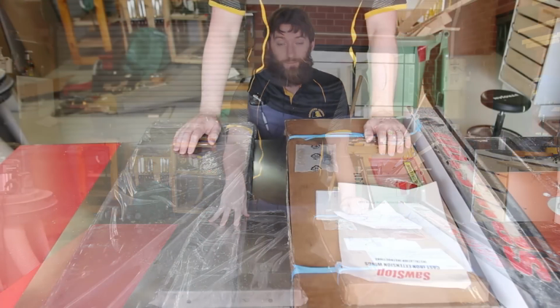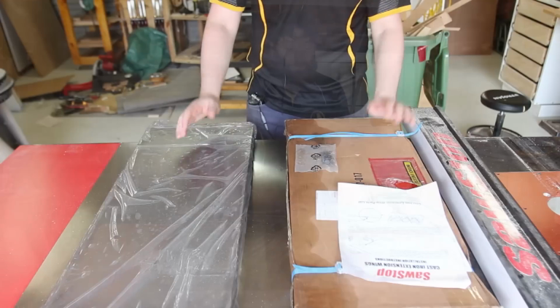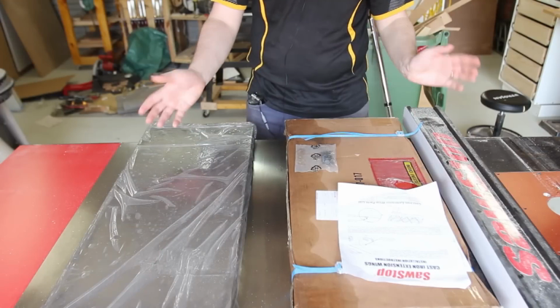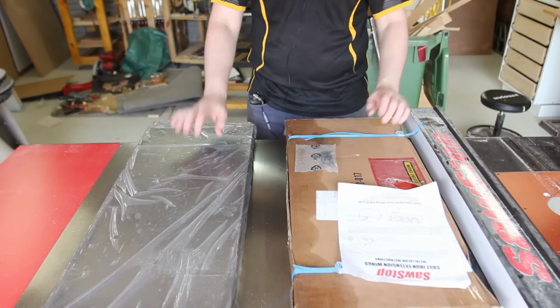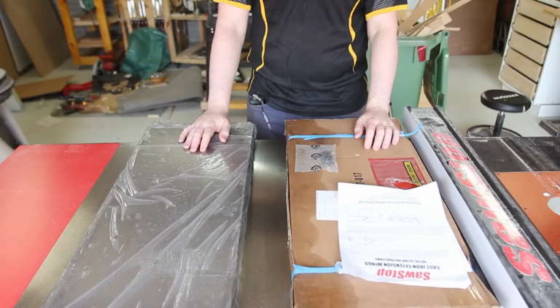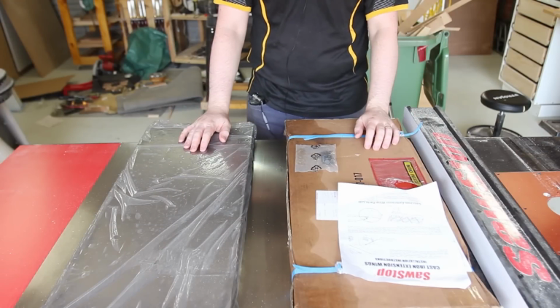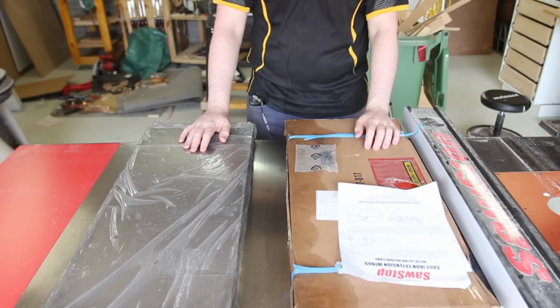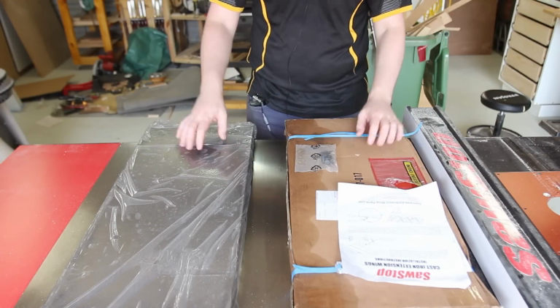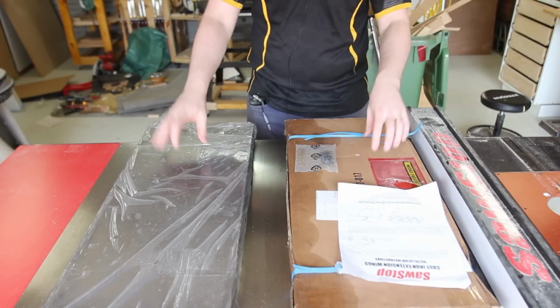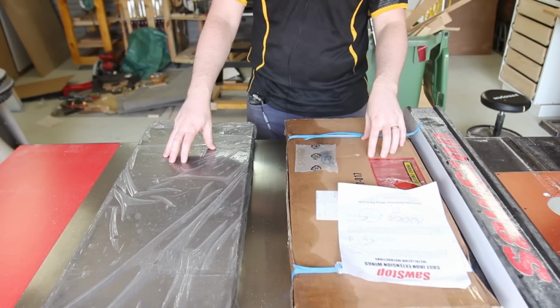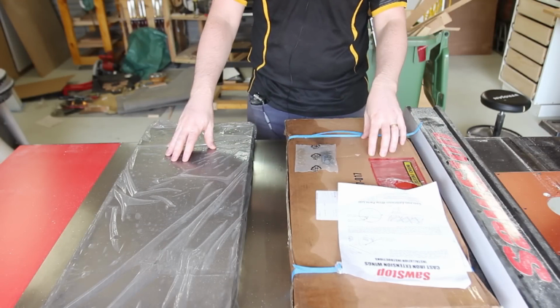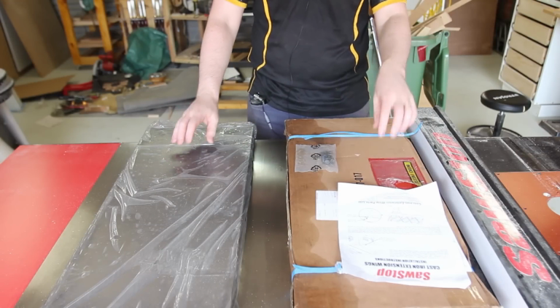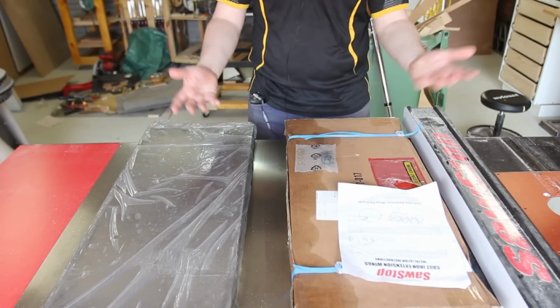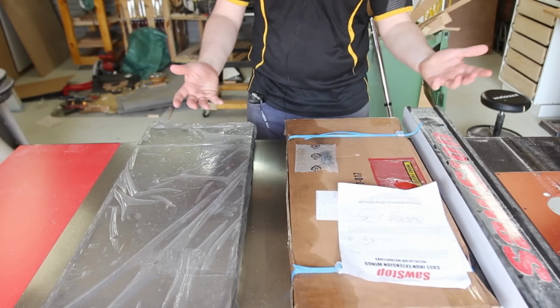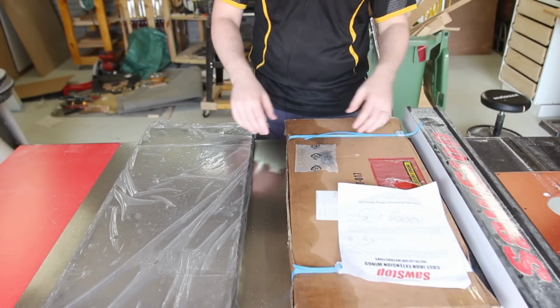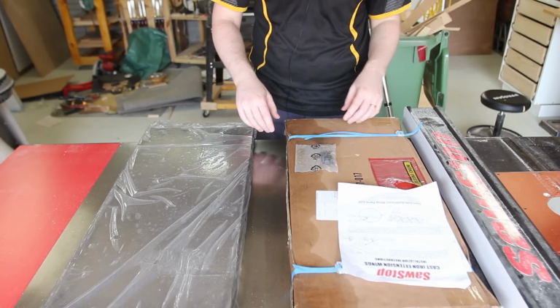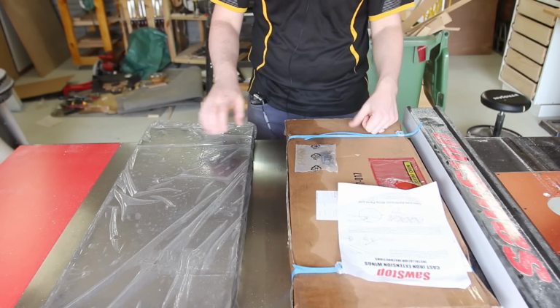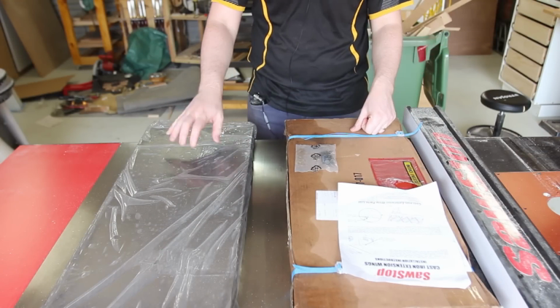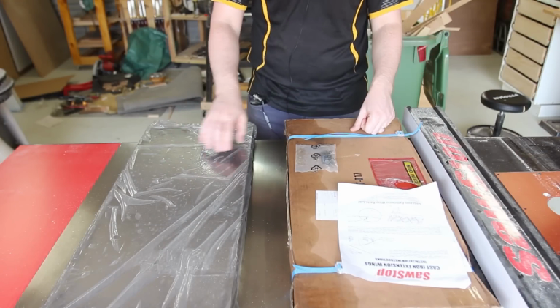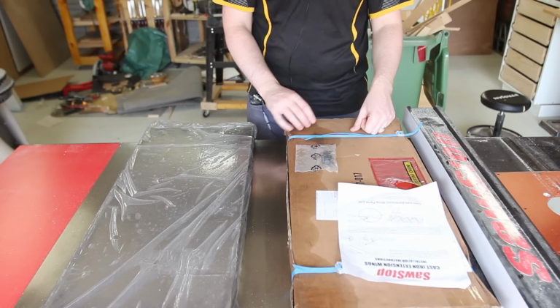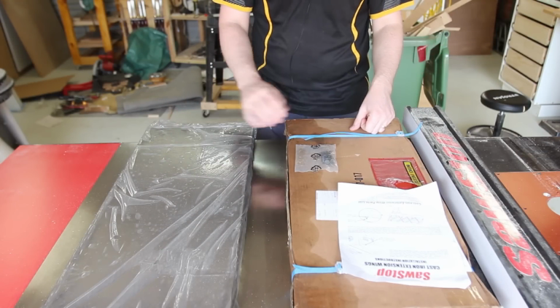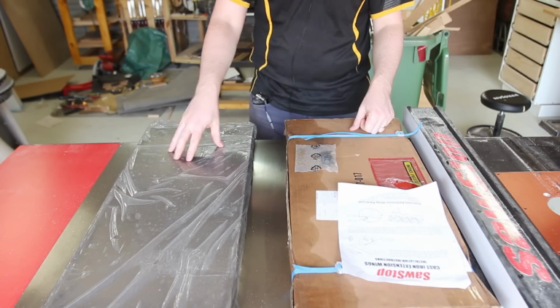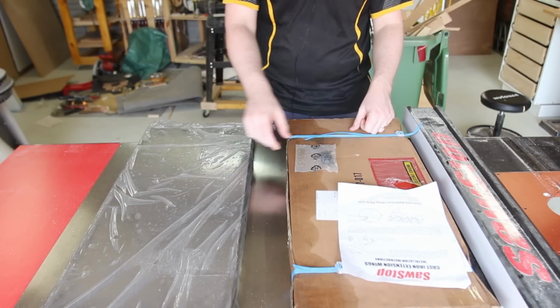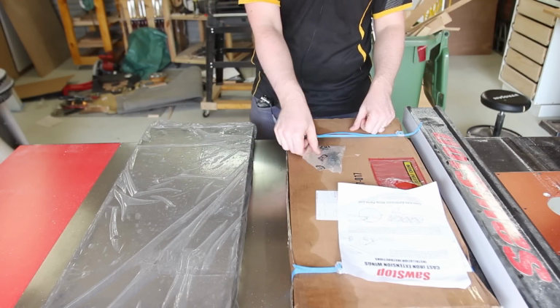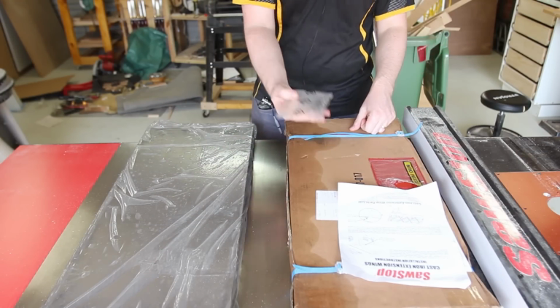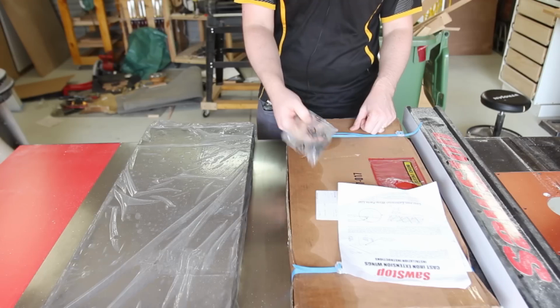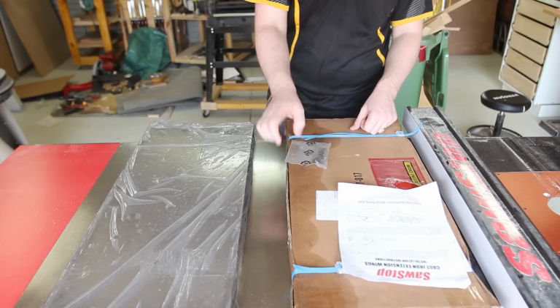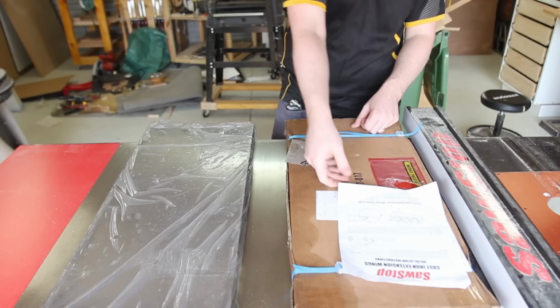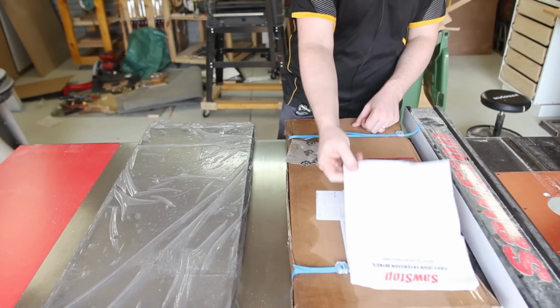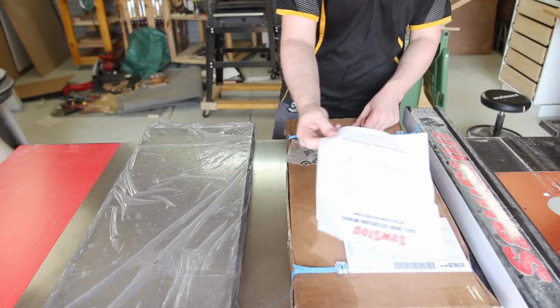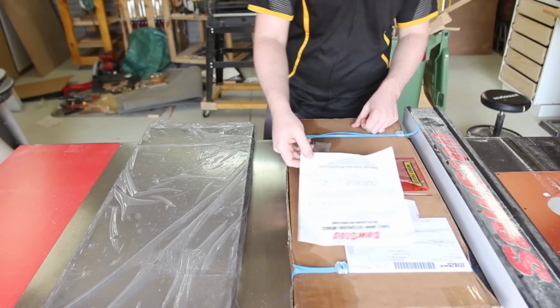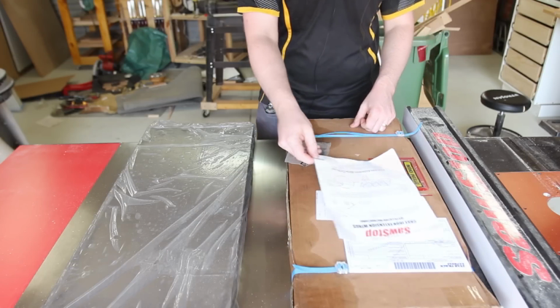So when you buy the wings, this is what you get — the two wings, they come in a box obviously. There's one without it, some hardware and pretty brief instructions.